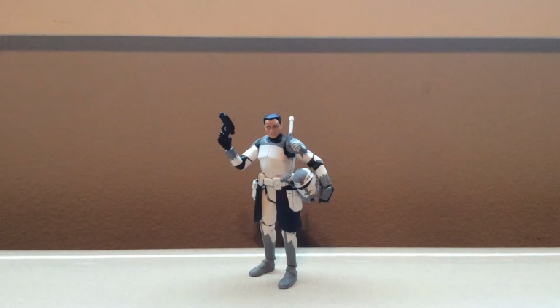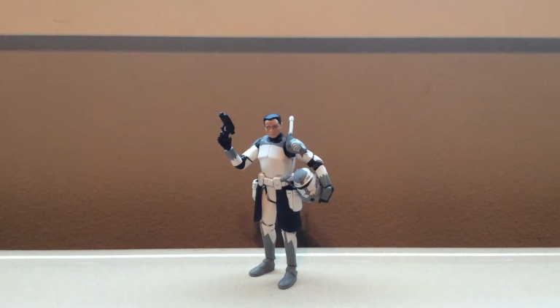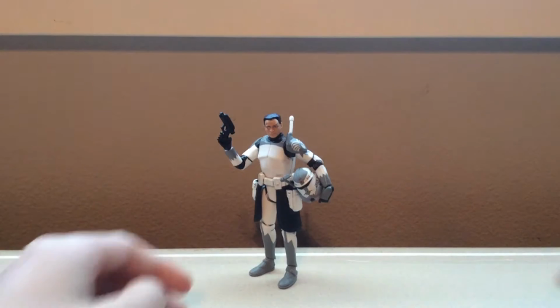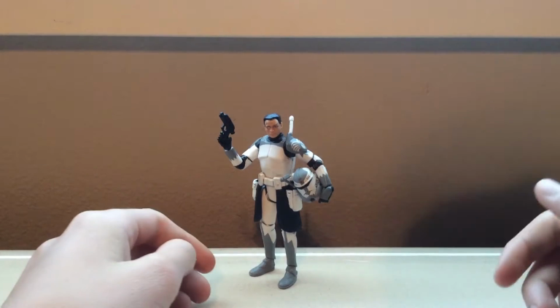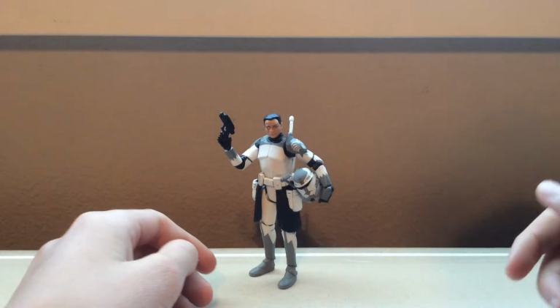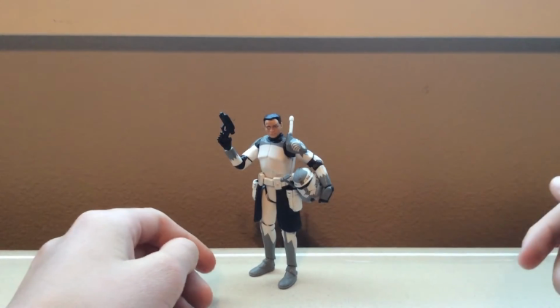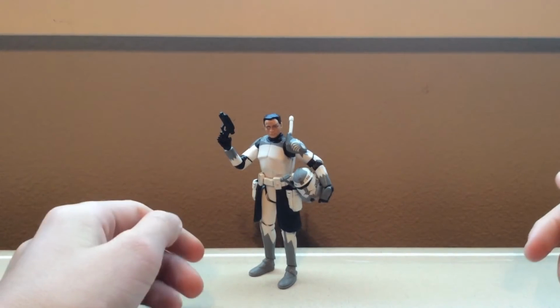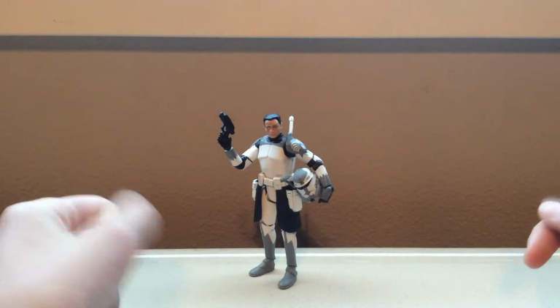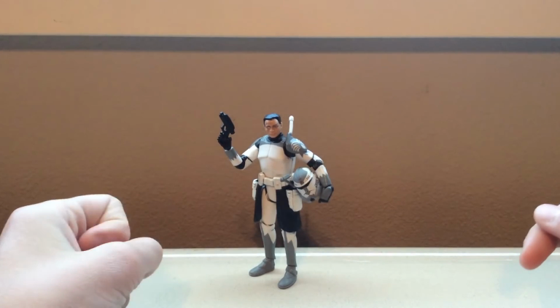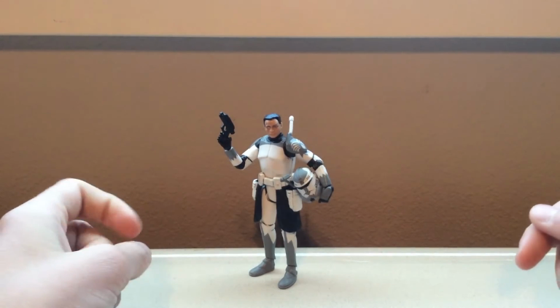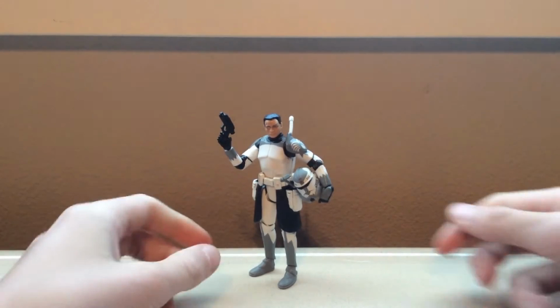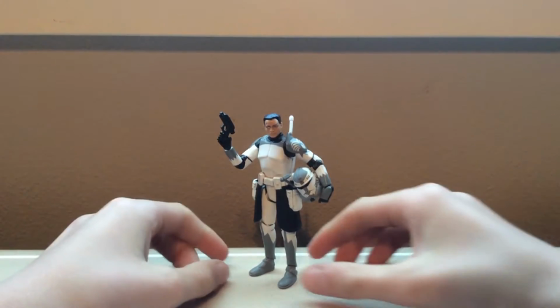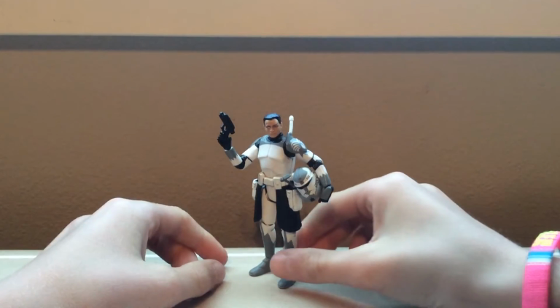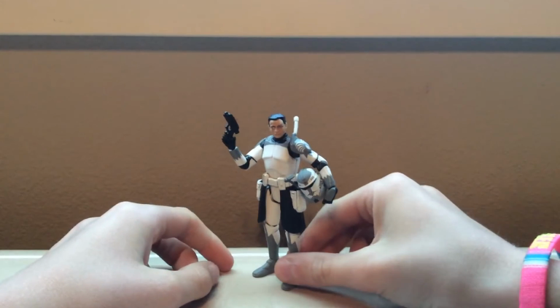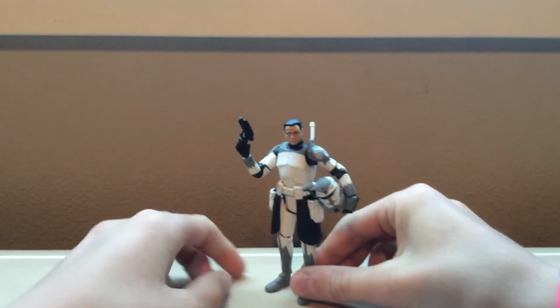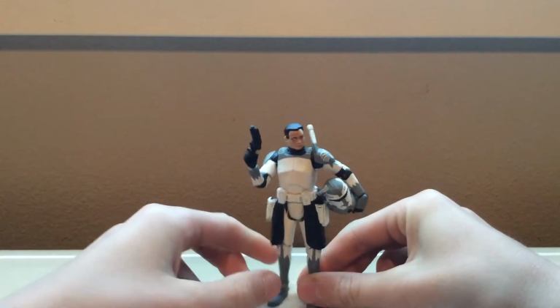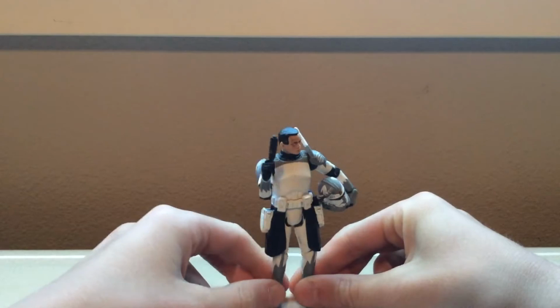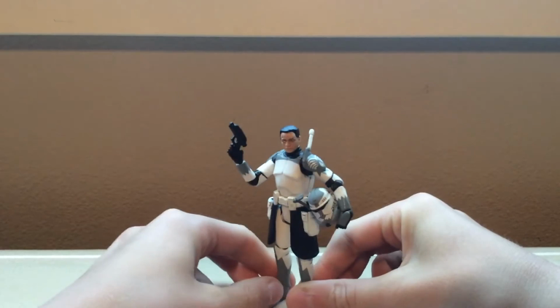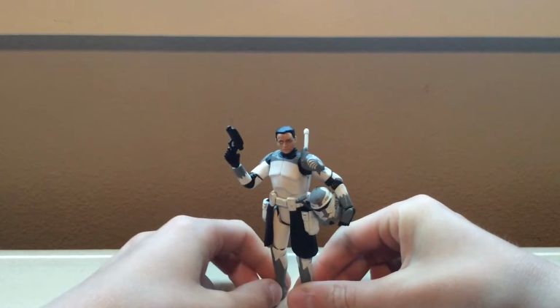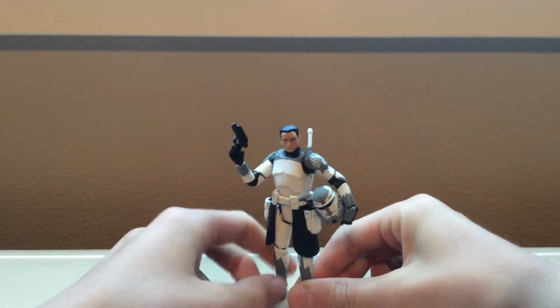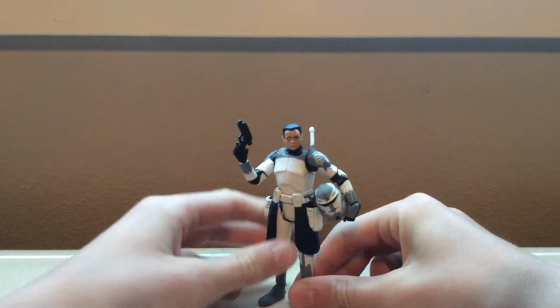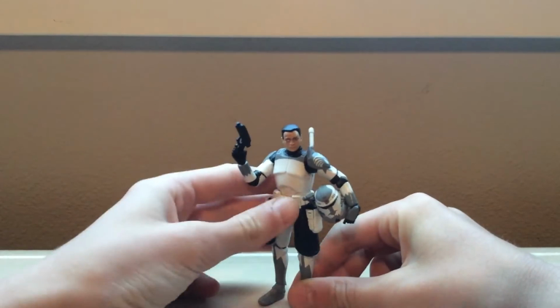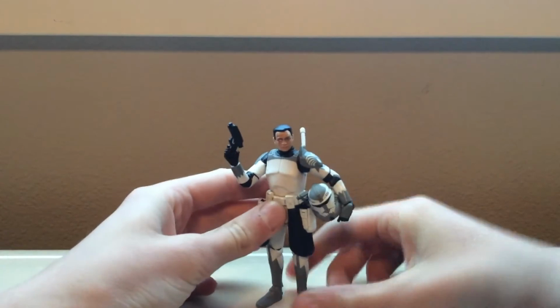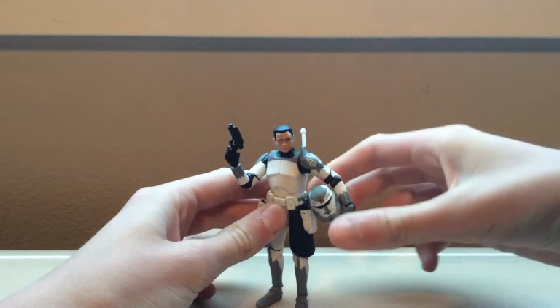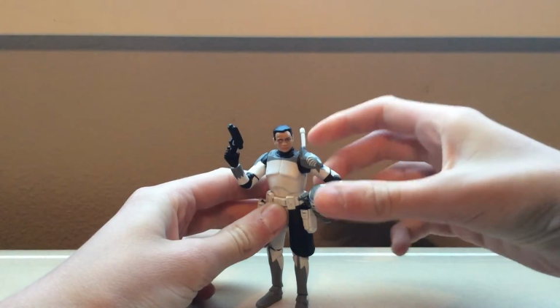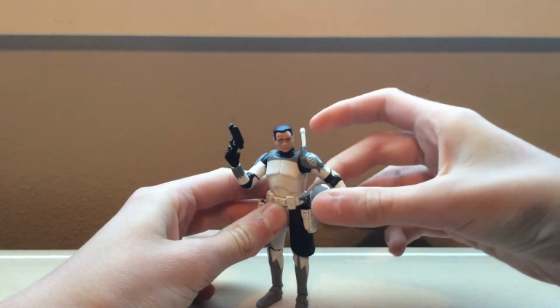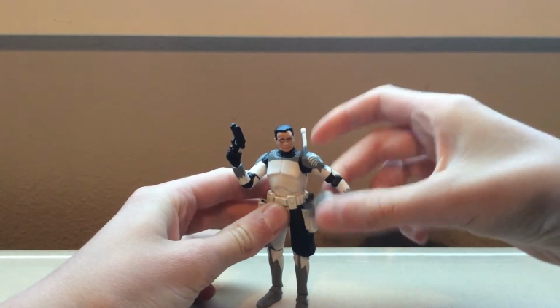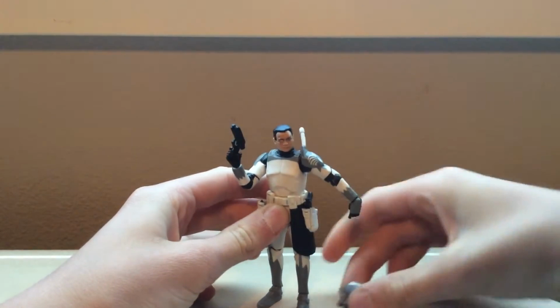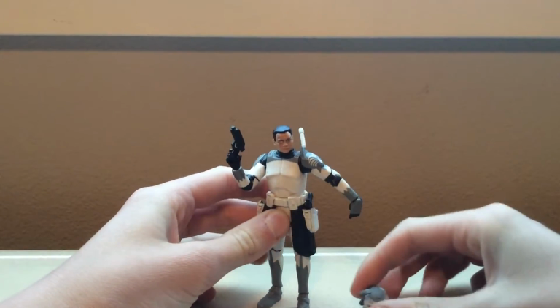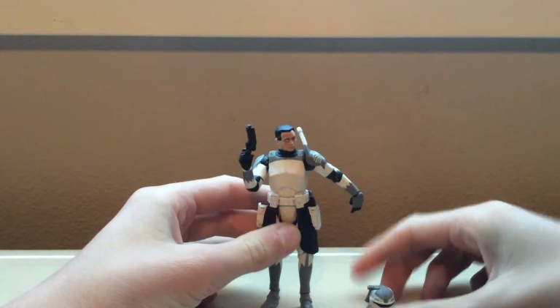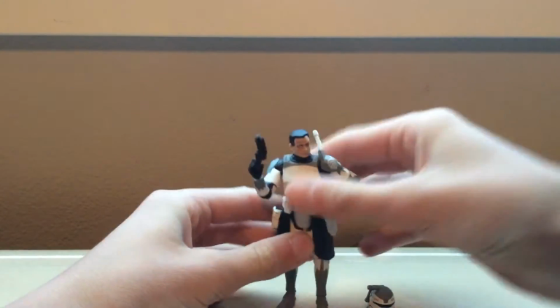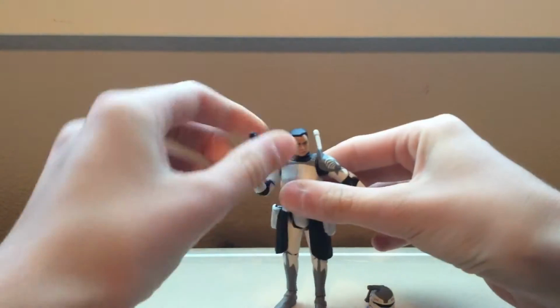Hey guys, welcome back. Today I'm going to be reviewing the Vintage Collection Commander Wolf. It's a really nice figure, so let's get into his accessories first.